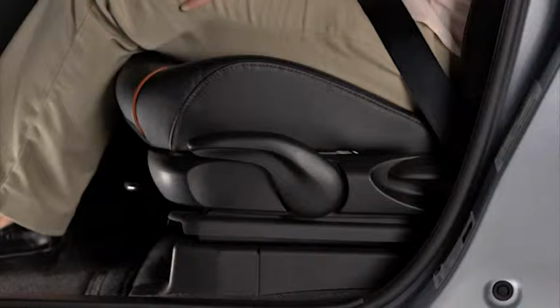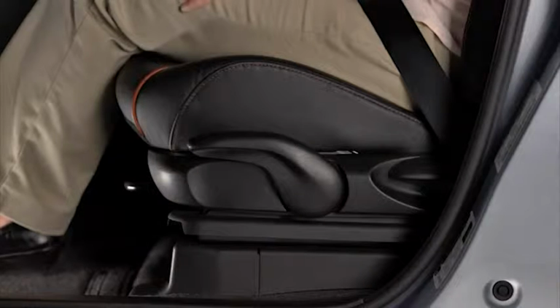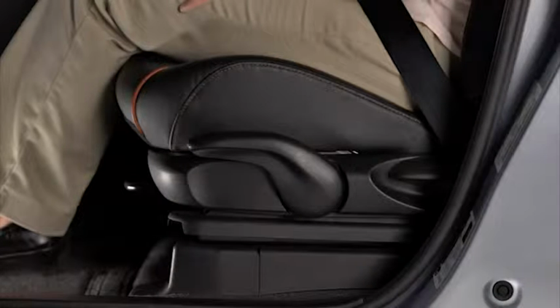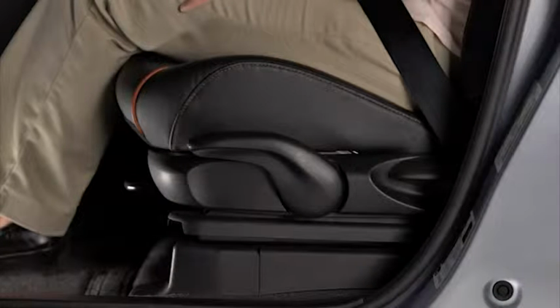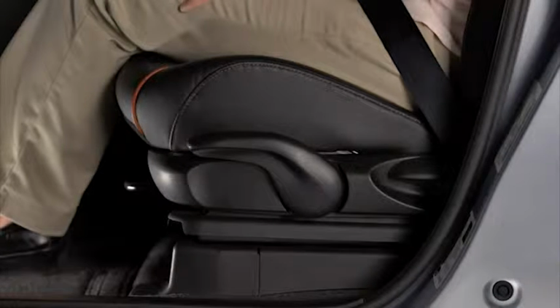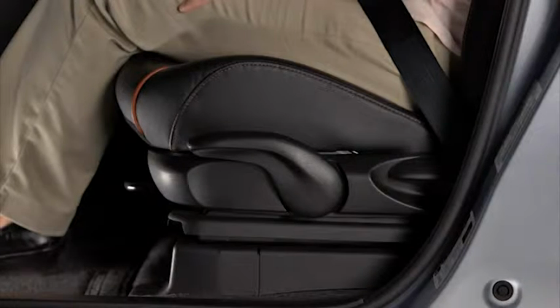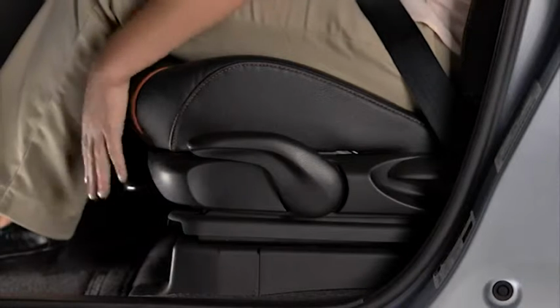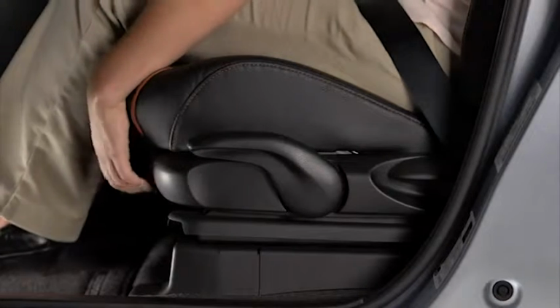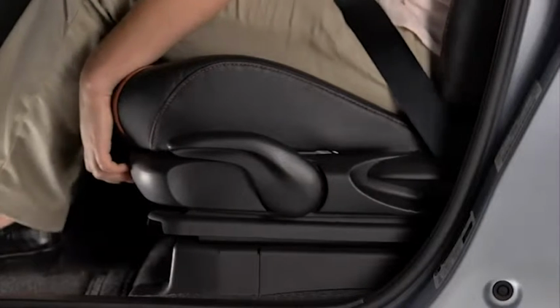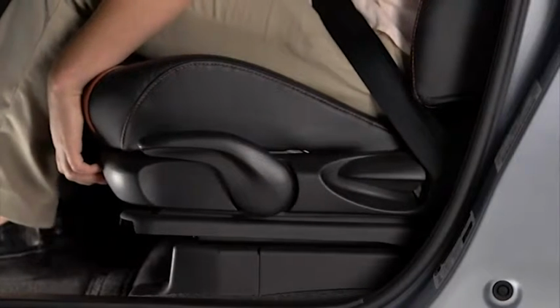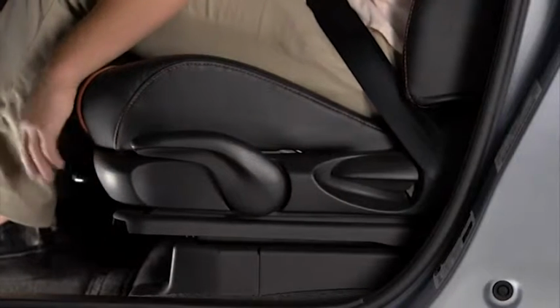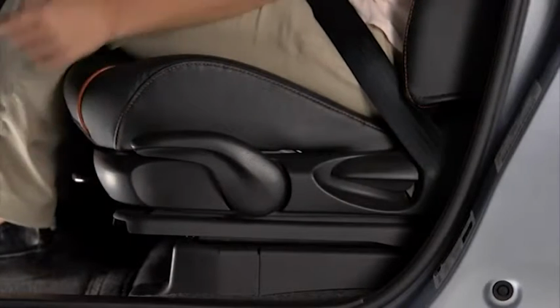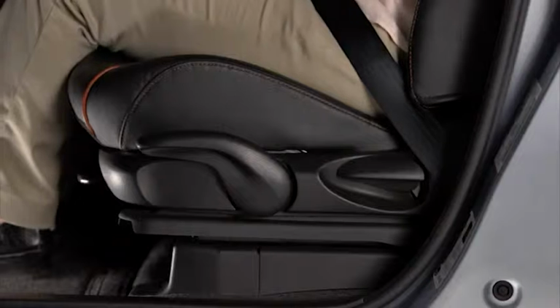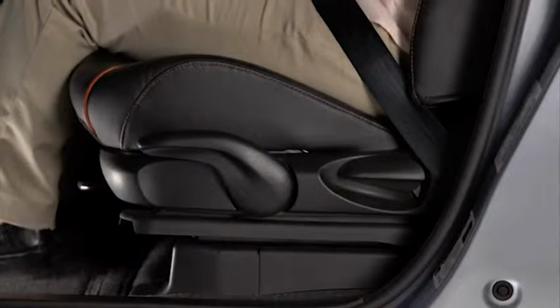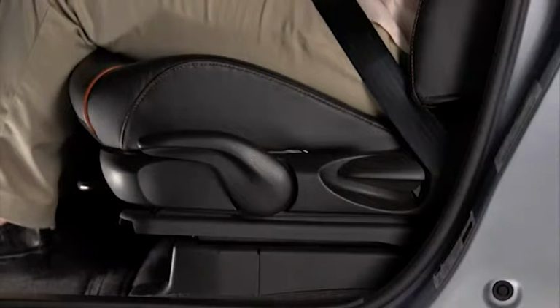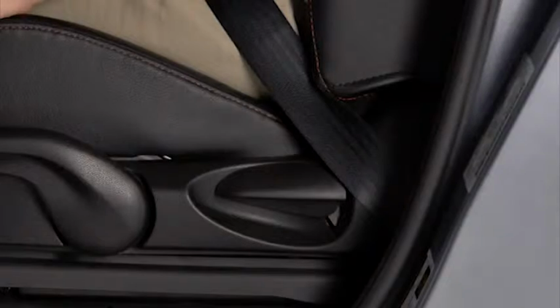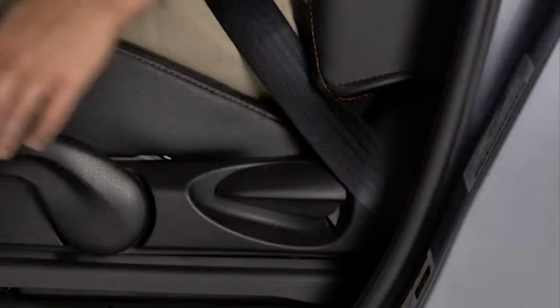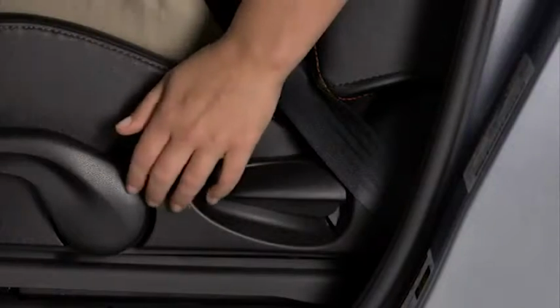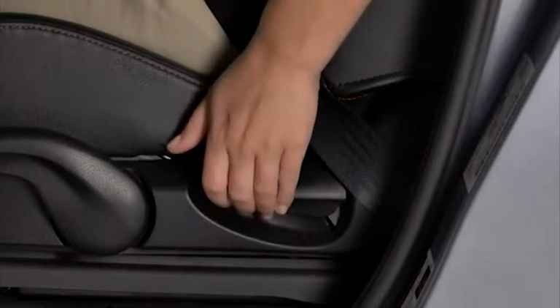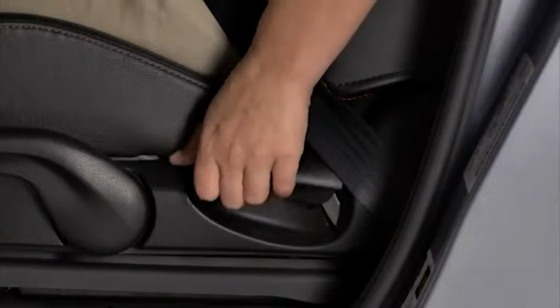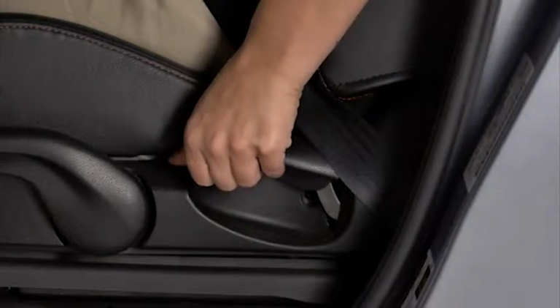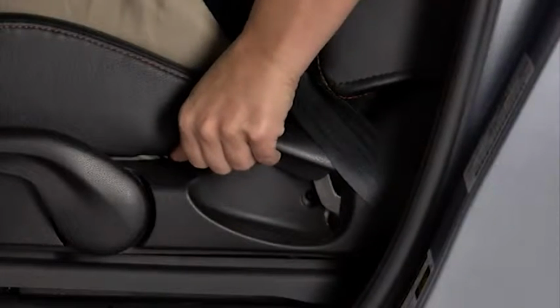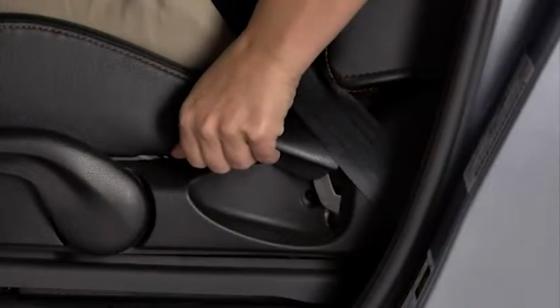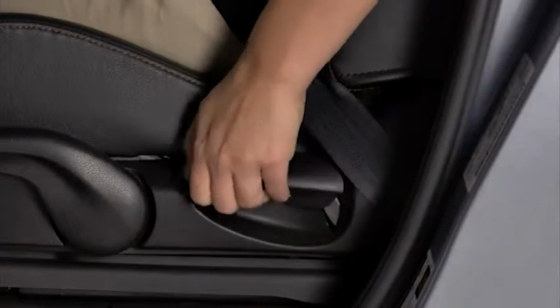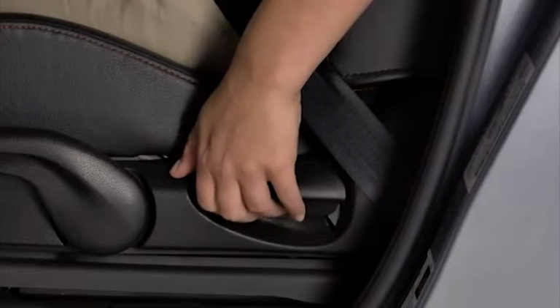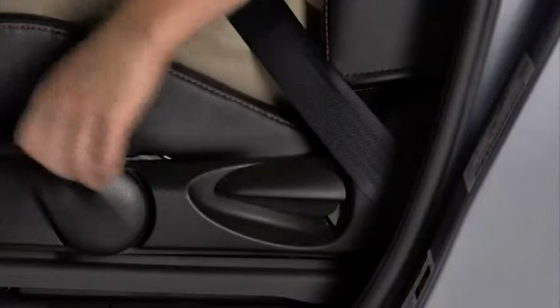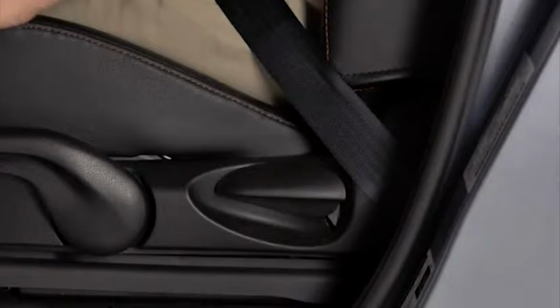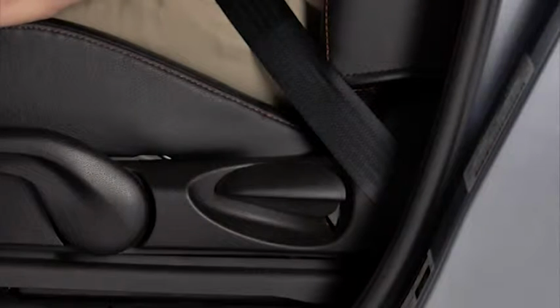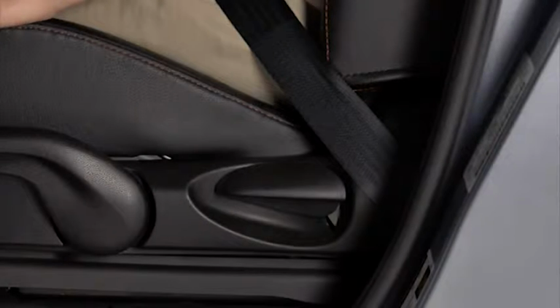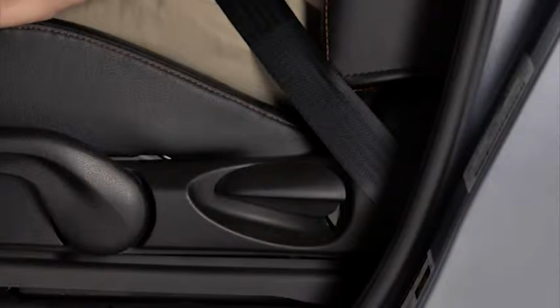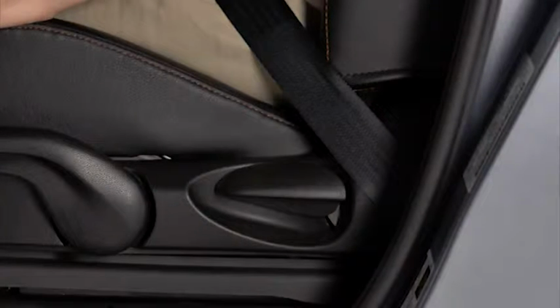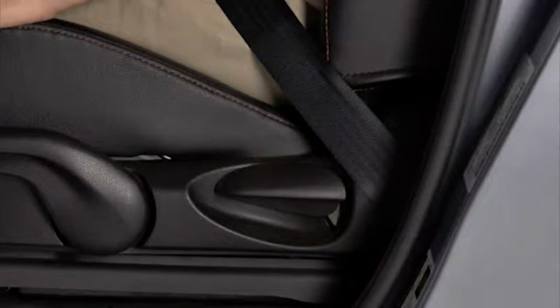To move a seat forward or backward, raise the lever, slide the seat to the desired position, and release the lever. To change the seat back angle, lean forward slightly while raising the lever. Then lean back to the desired position and release the lever.